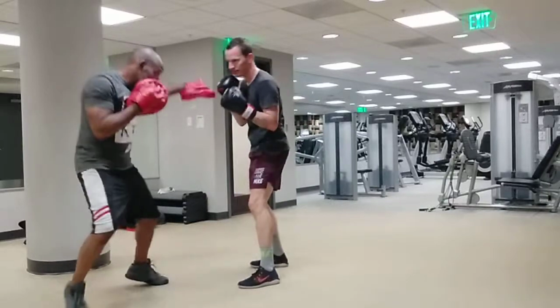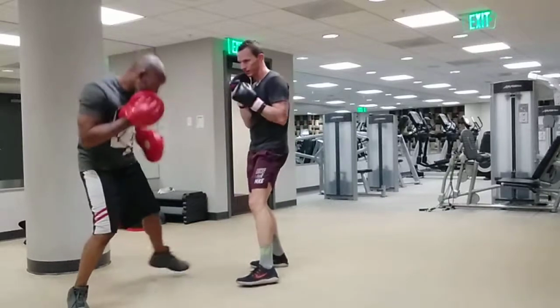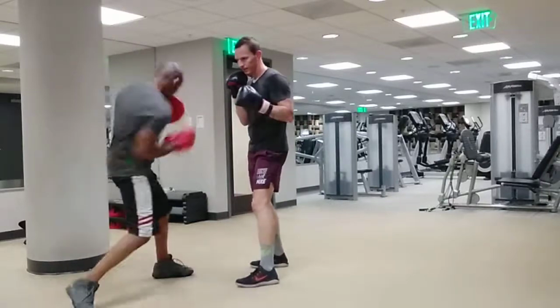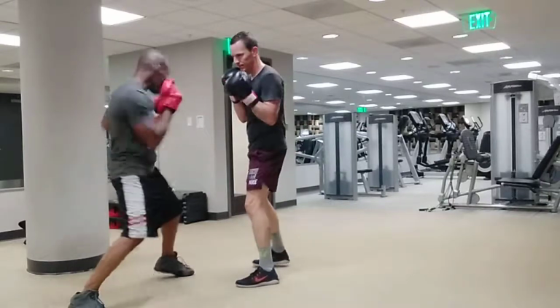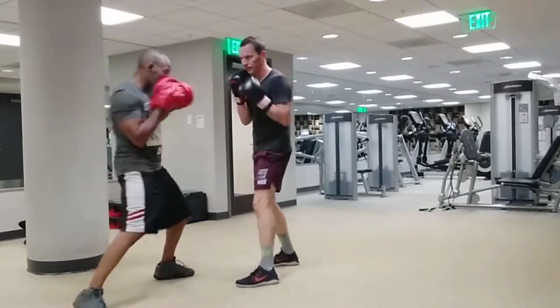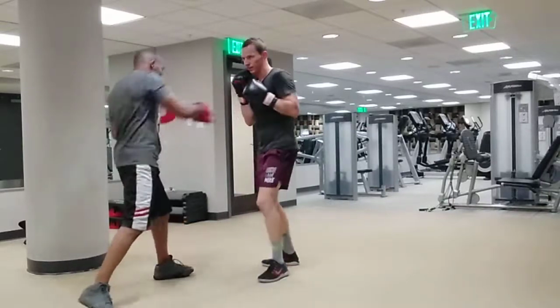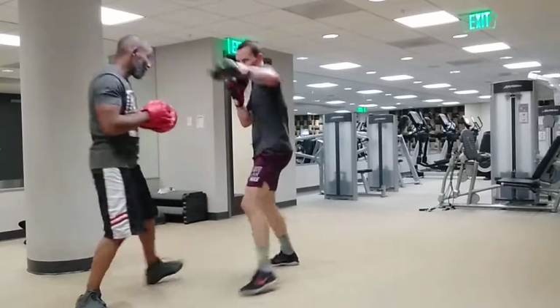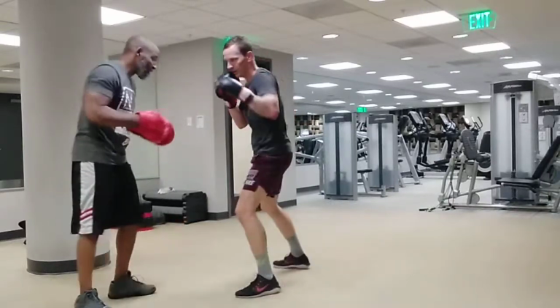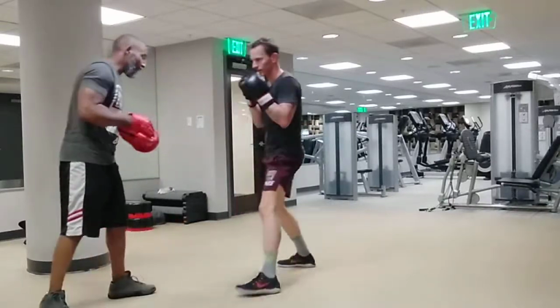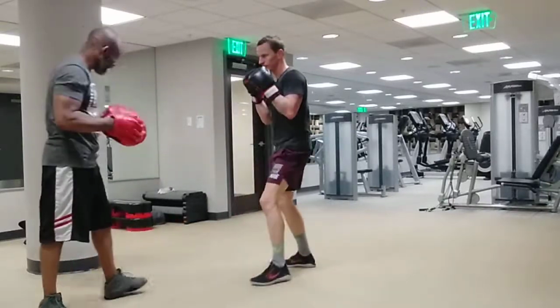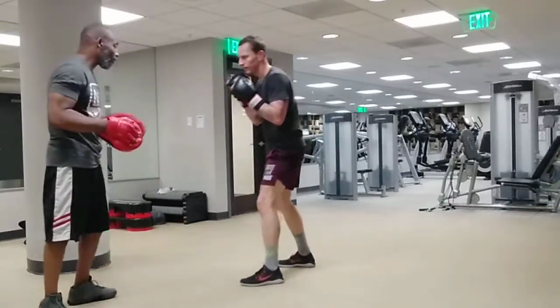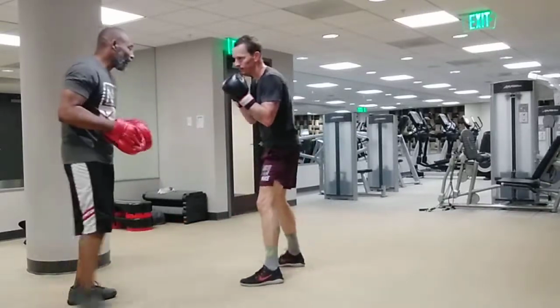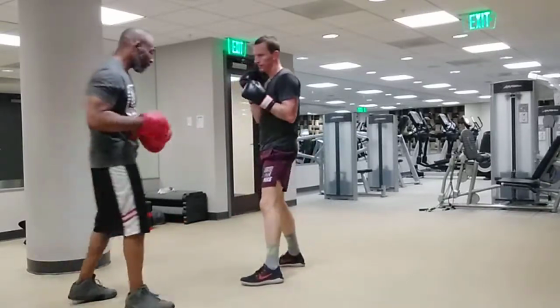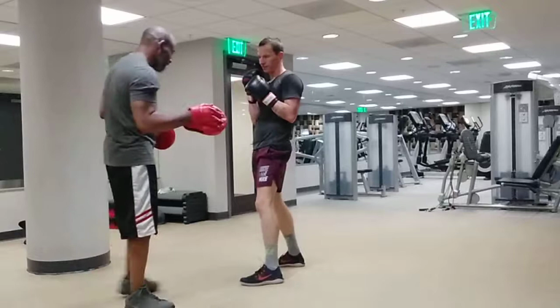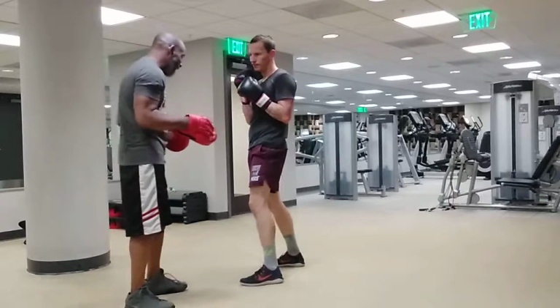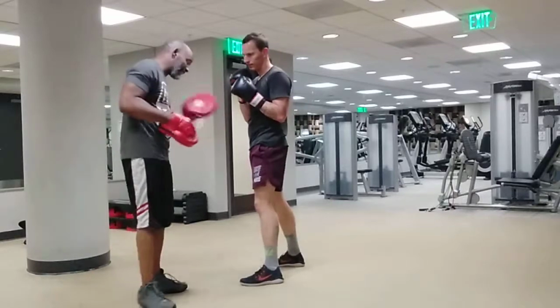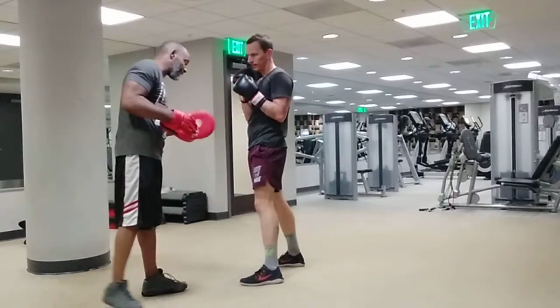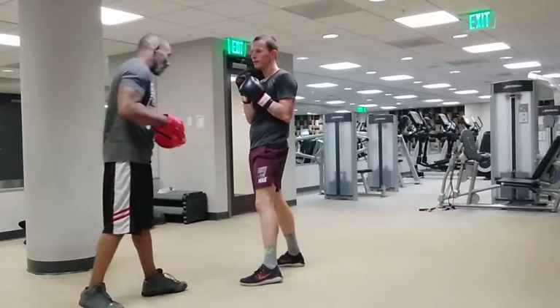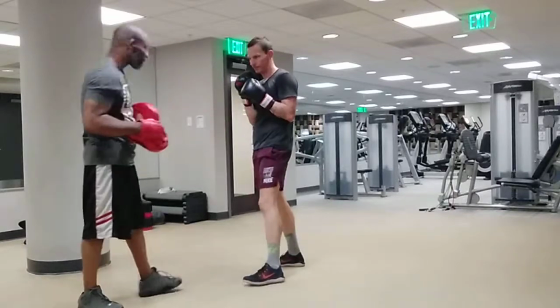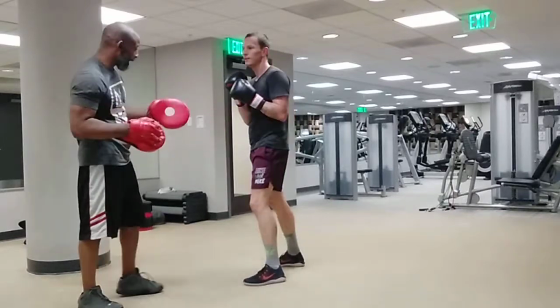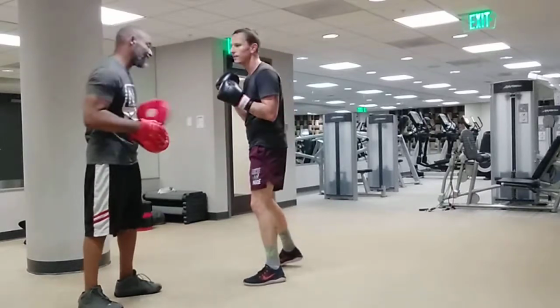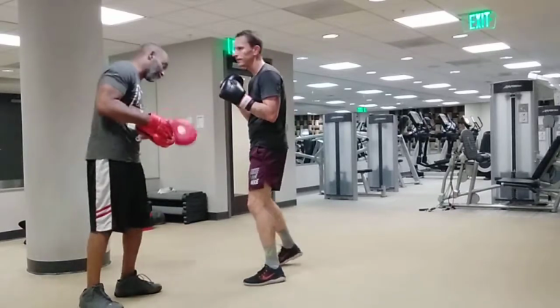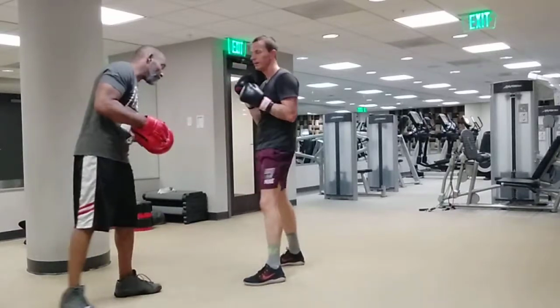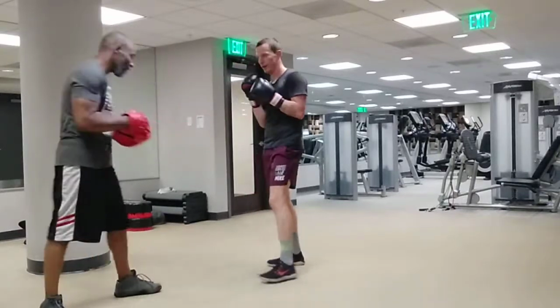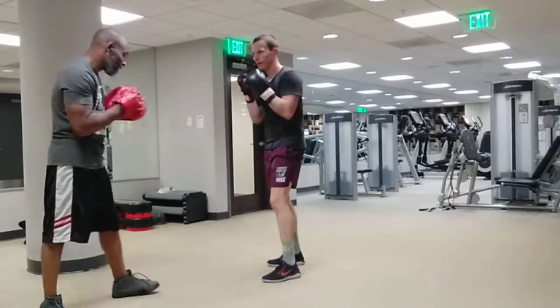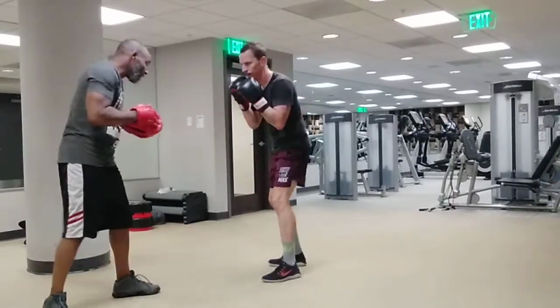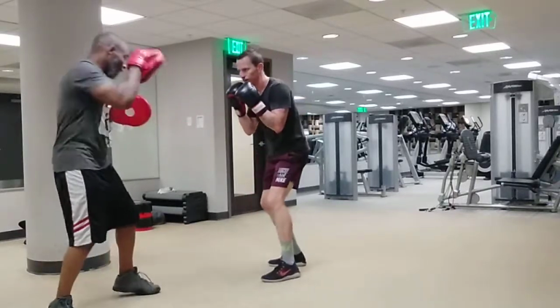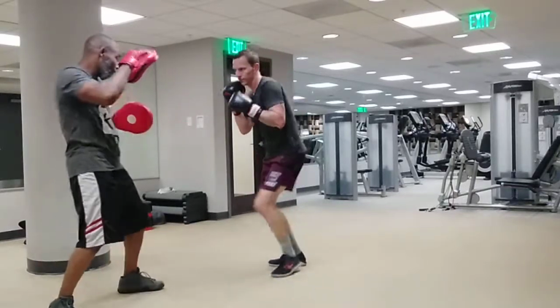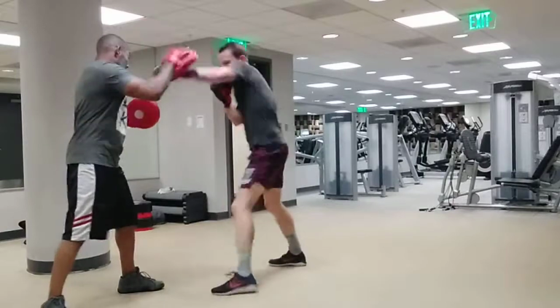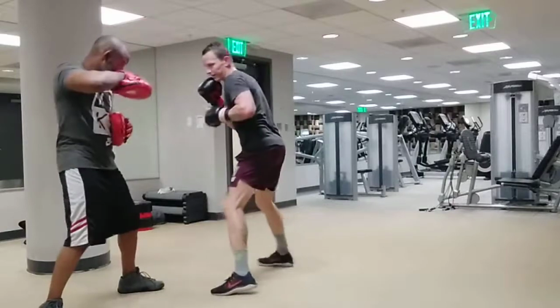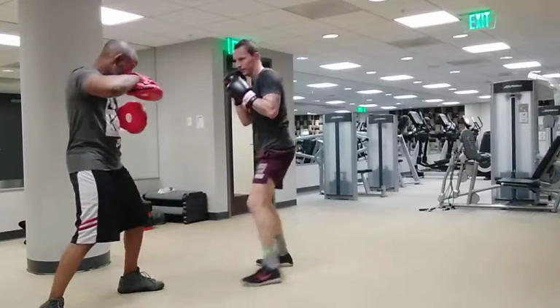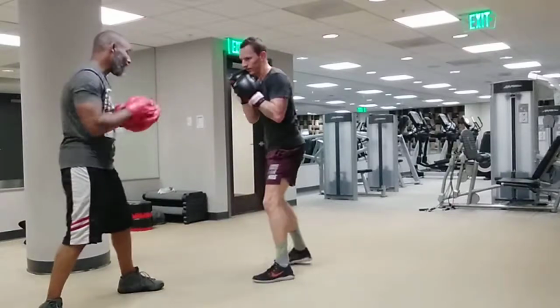Bing. Boom, boom, boom. Uh-huh. Take that pause — pause between the jab and the six, the jab and the six, three, two. Uh-huh. Ready? Got it. Bing. Uh-huh.